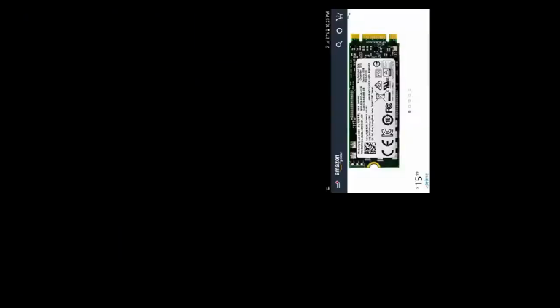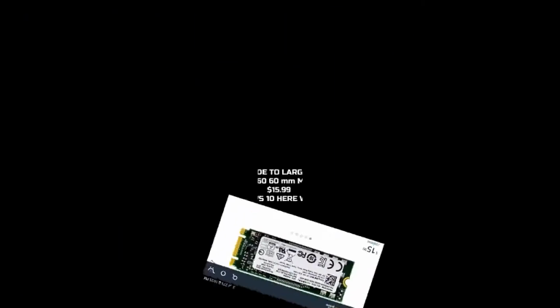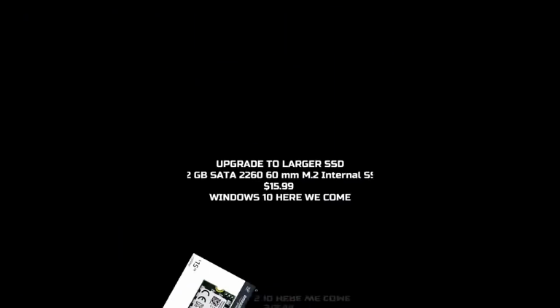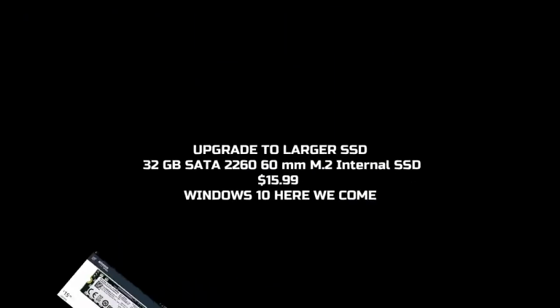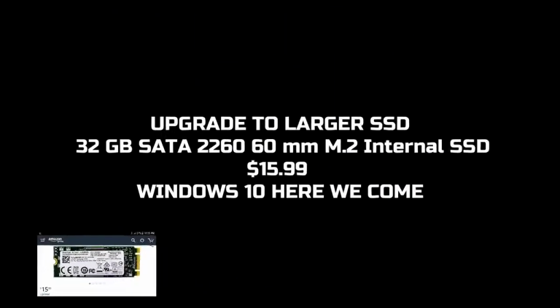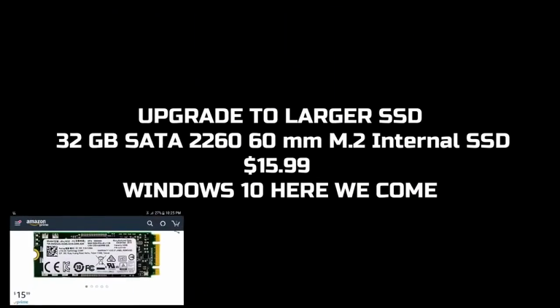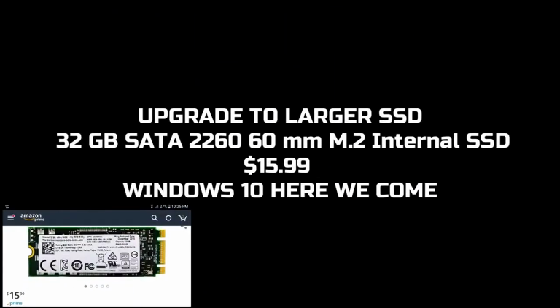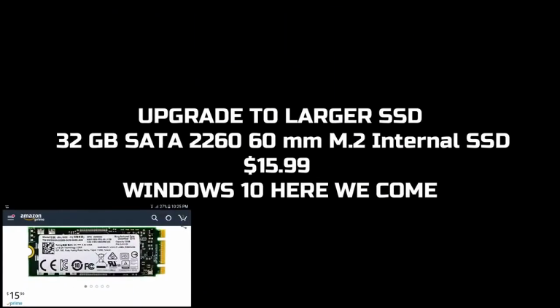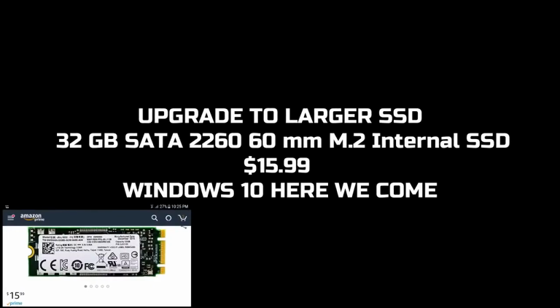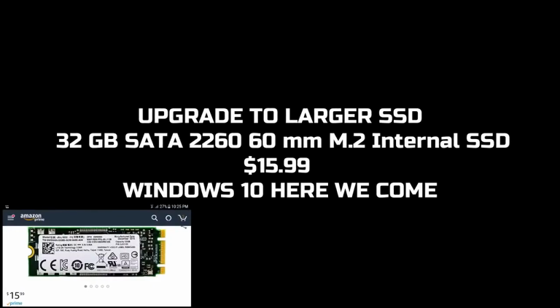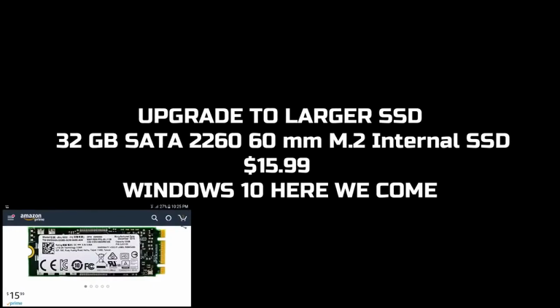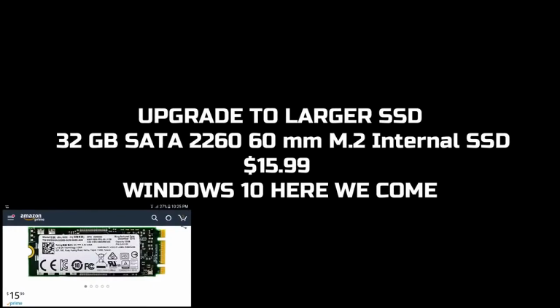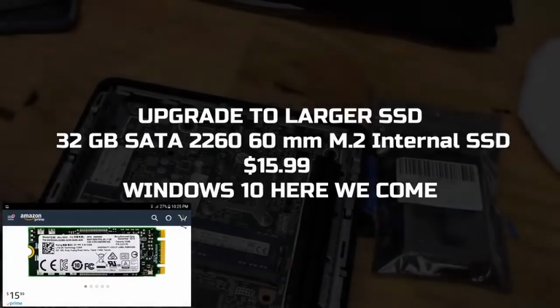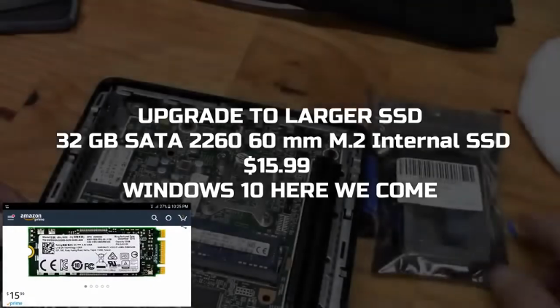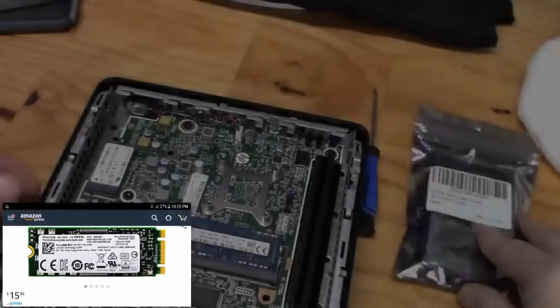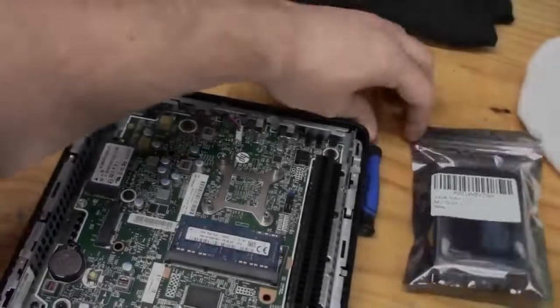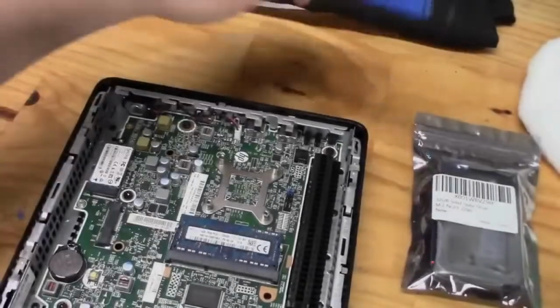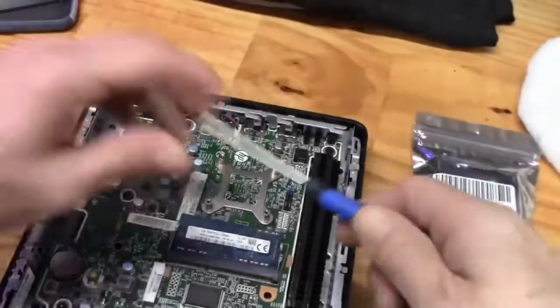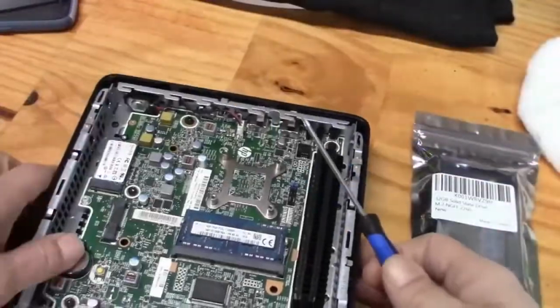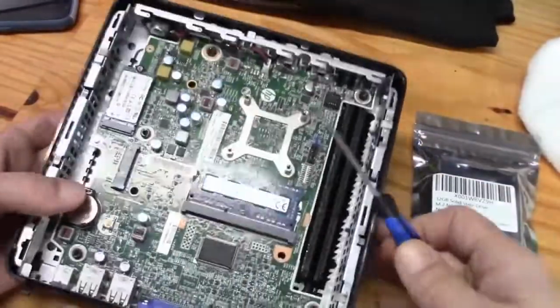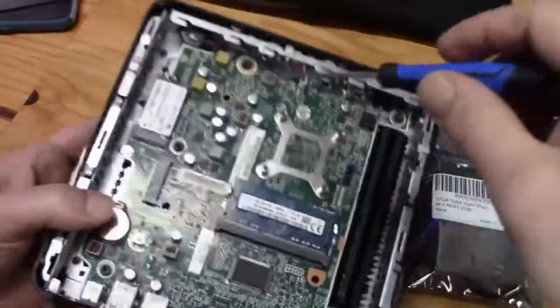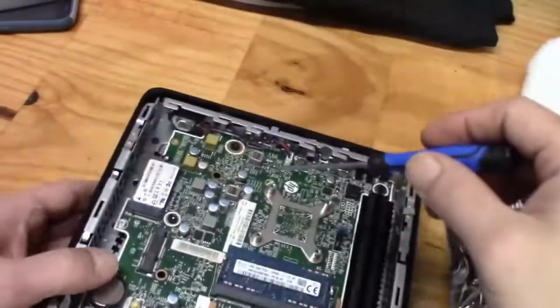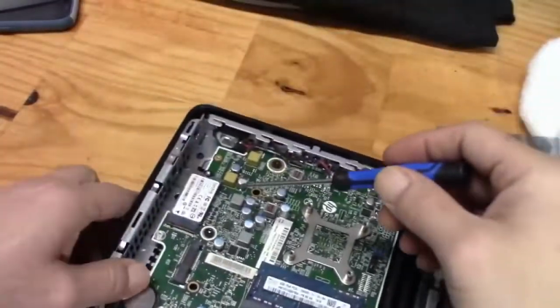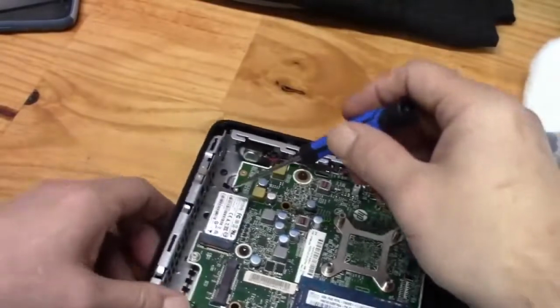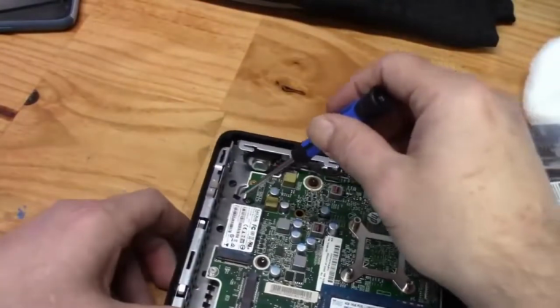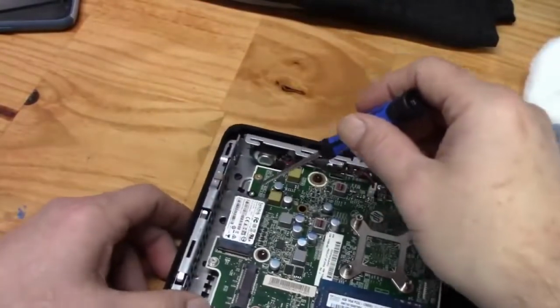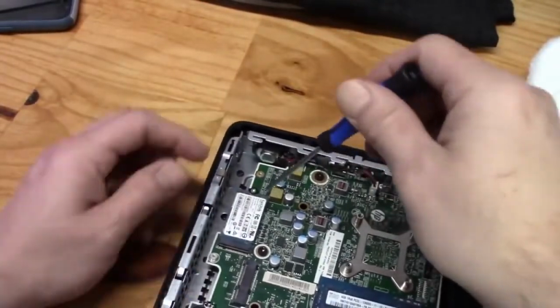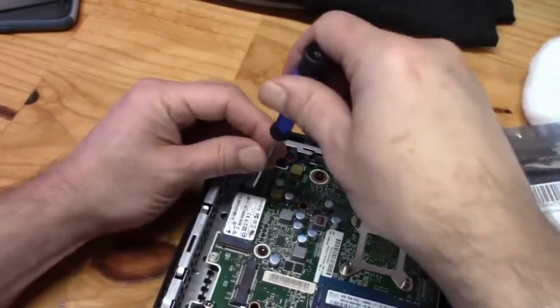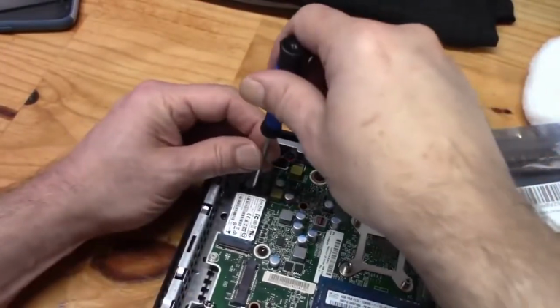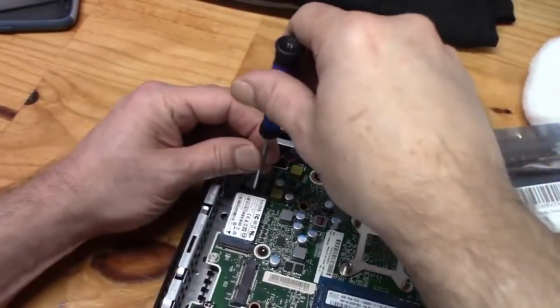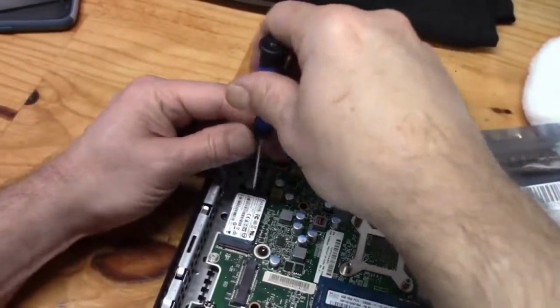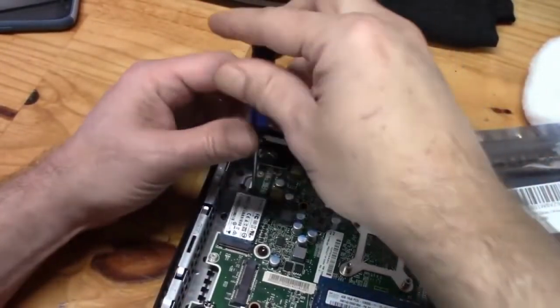My only purchase was this mini SSD drive. I wanted to roll with the full version of Windows 10 and all of its unnecessary-isms. Why? Well, I really can't say, but it's an easy-peasy upgrade anyway, so let's go.